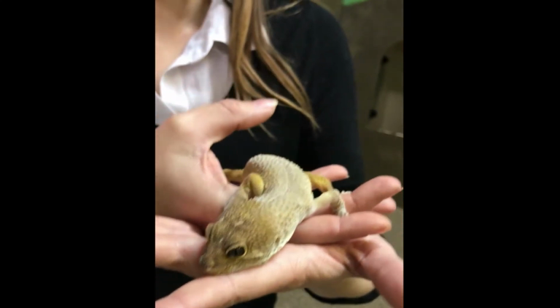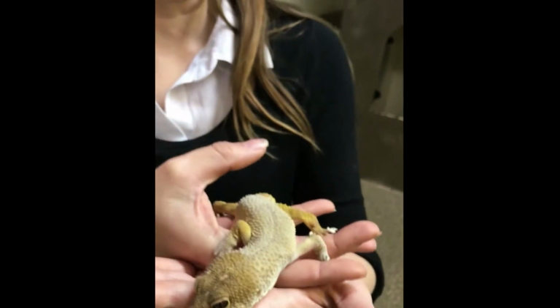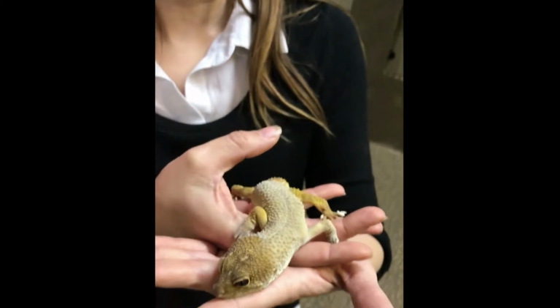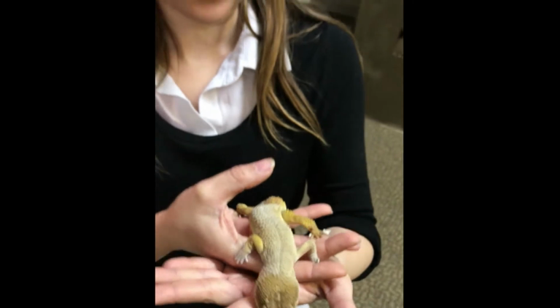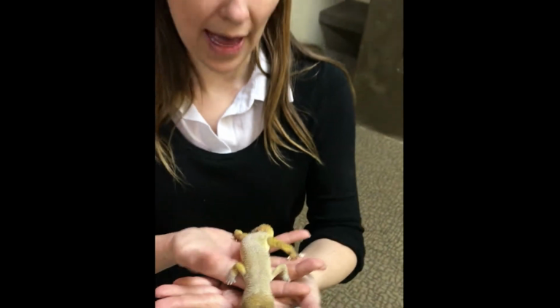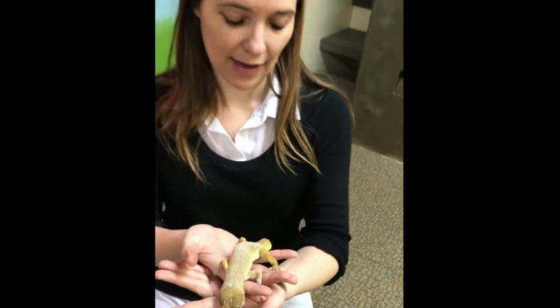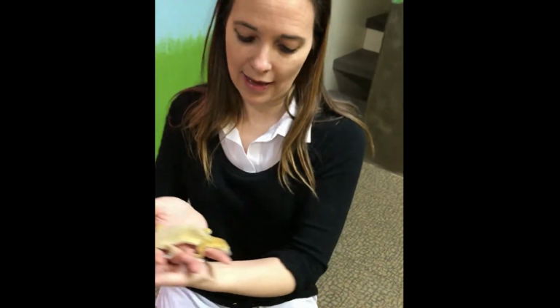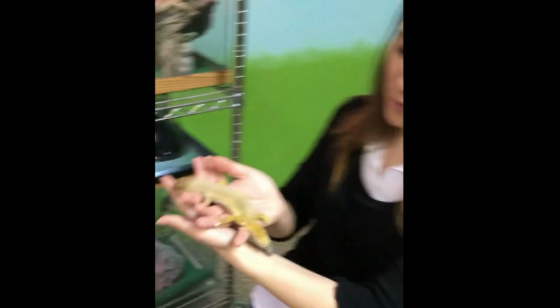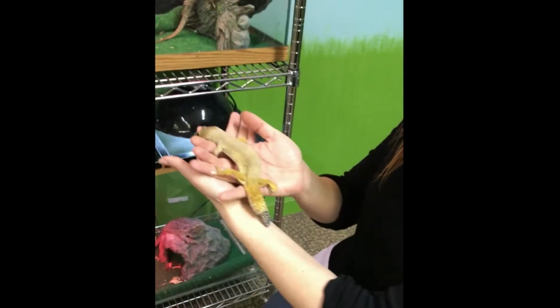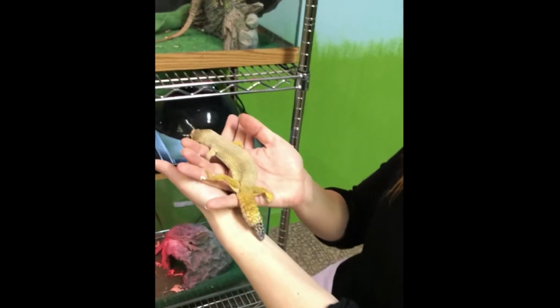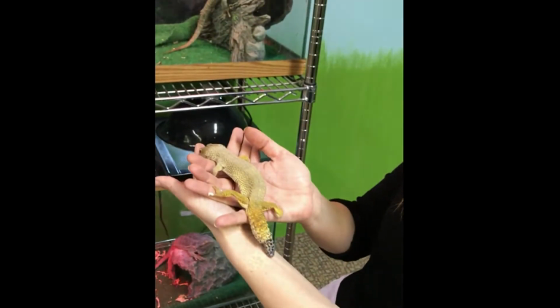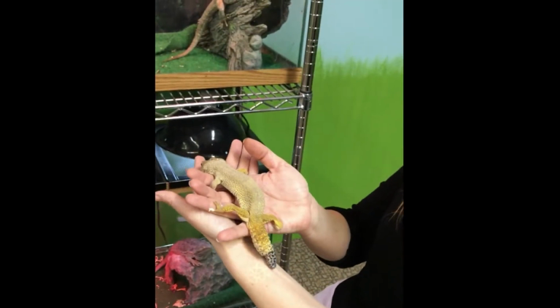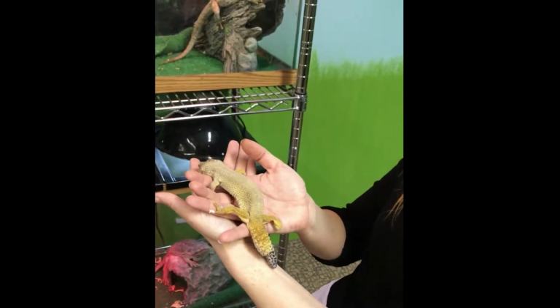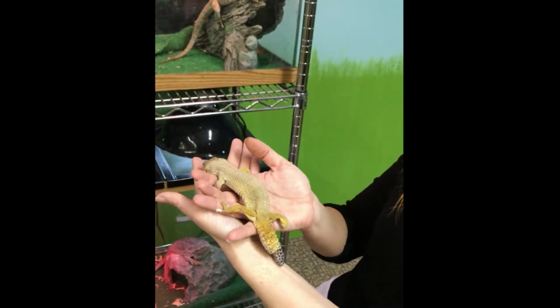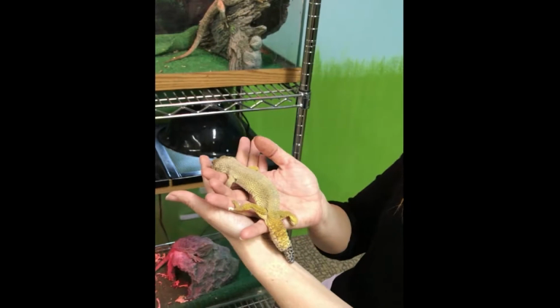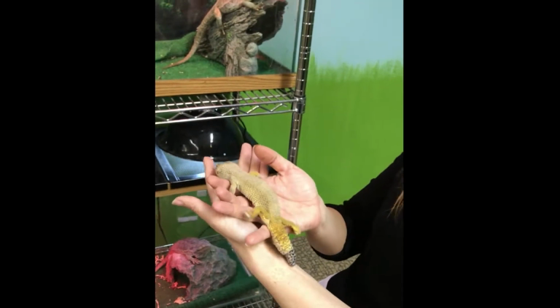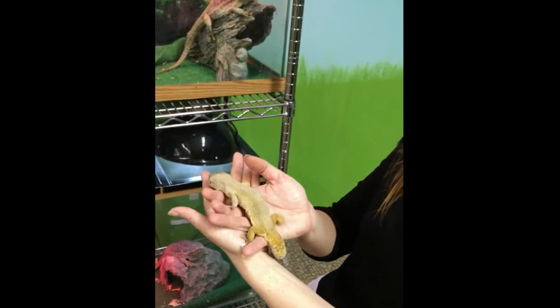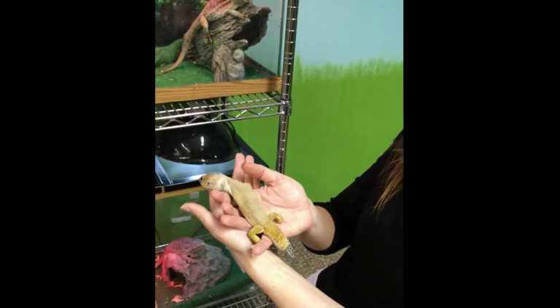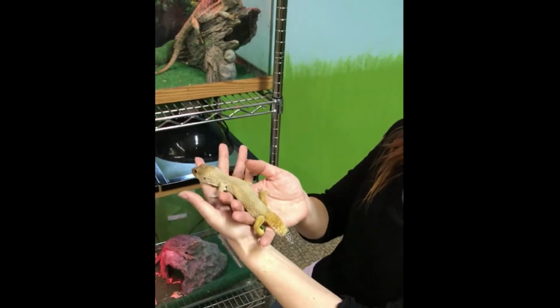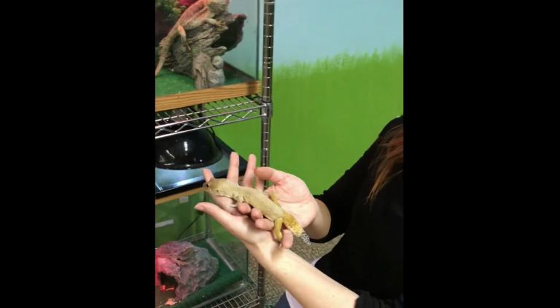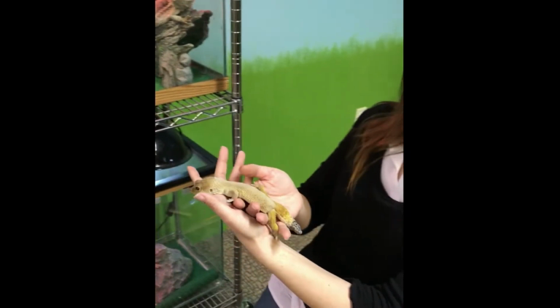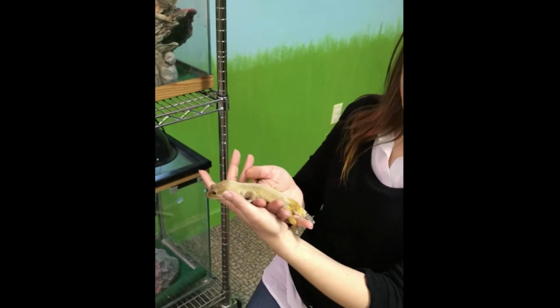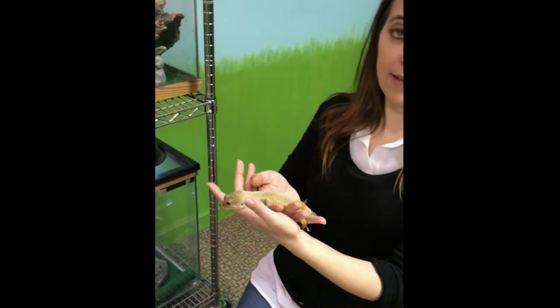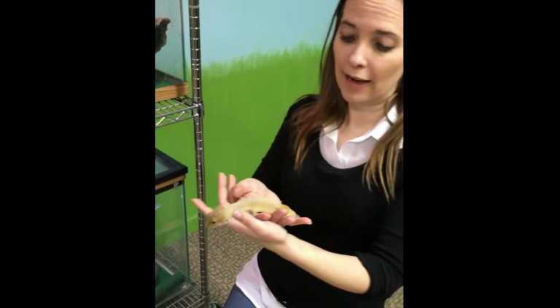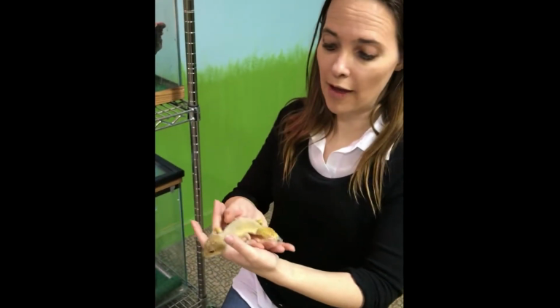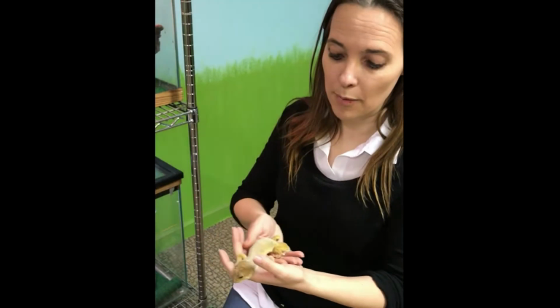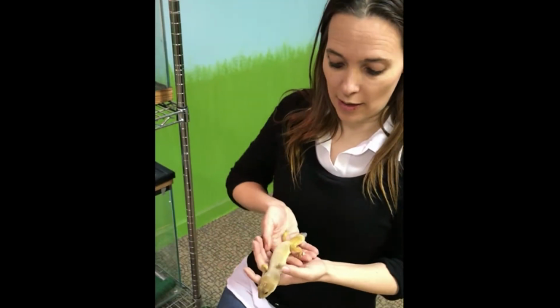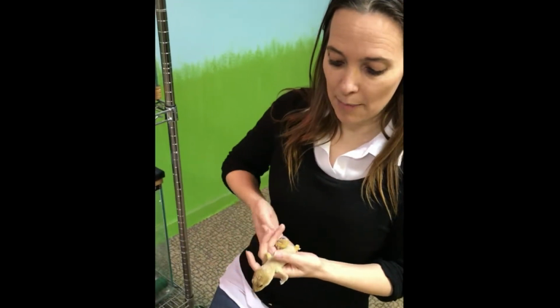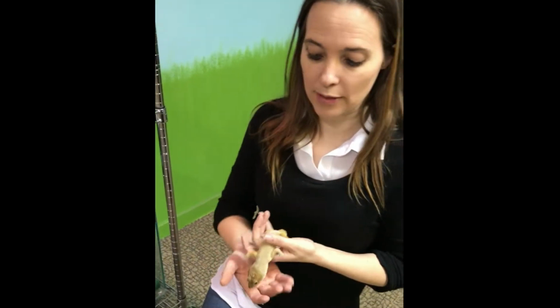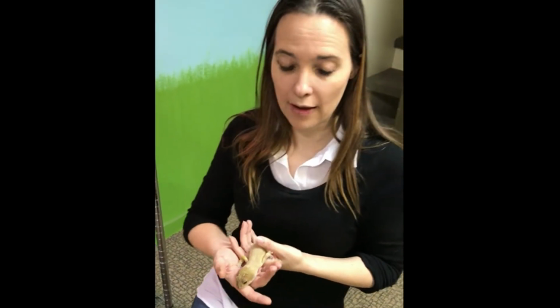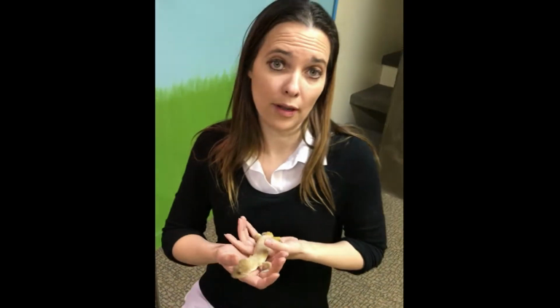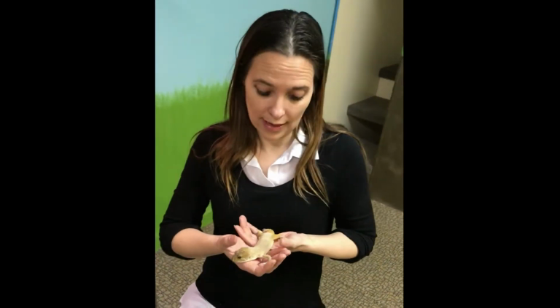They store all their excess fat in their tail. And if a big bird was to come, they'd shake their tail in the air to mimic their head. The bird would grab the tail, he'd let it fall off, make his grand escape, grow his tail back — and the bird gets a free snack.